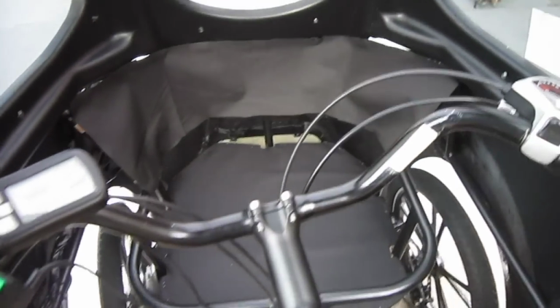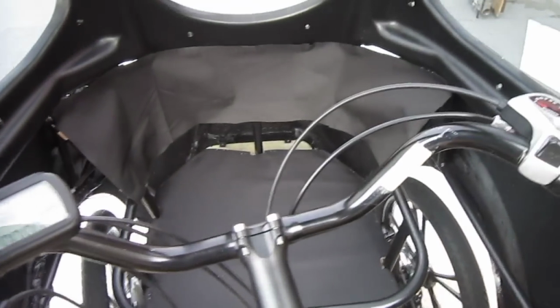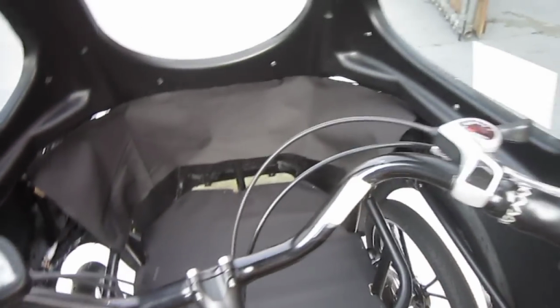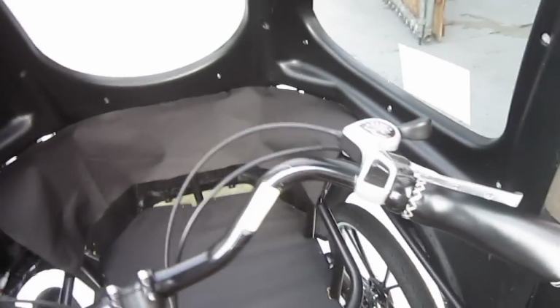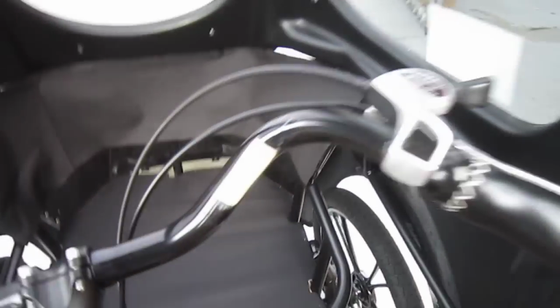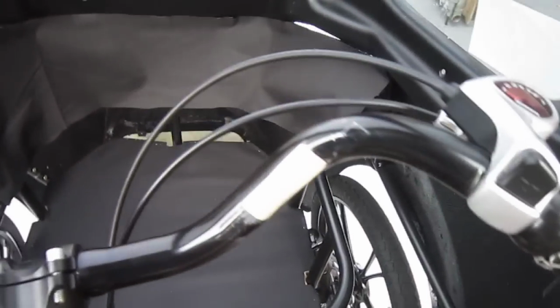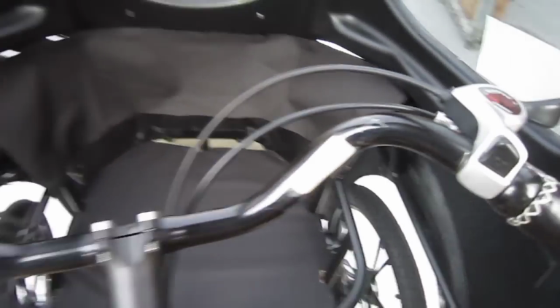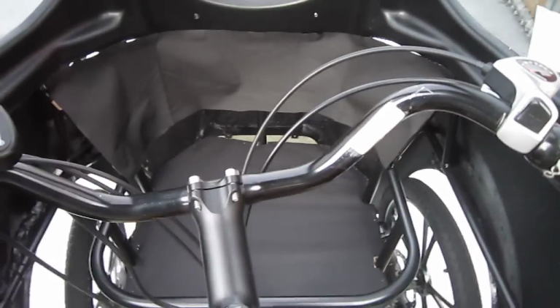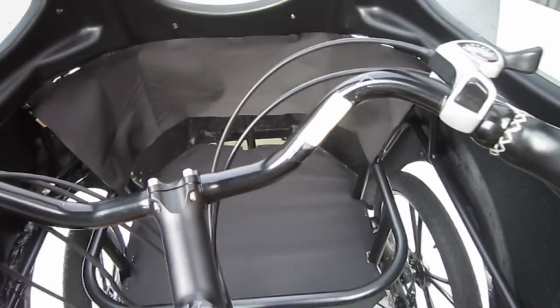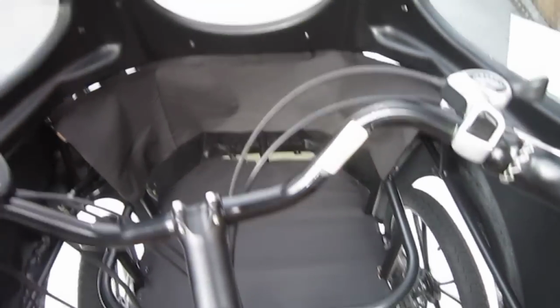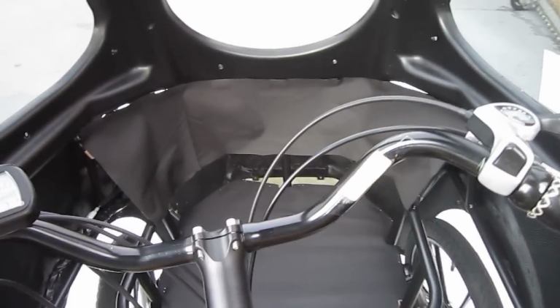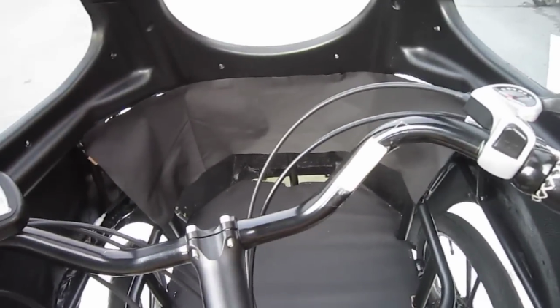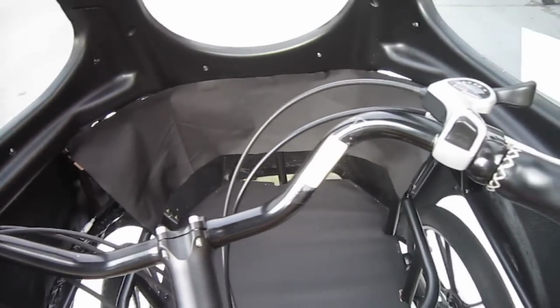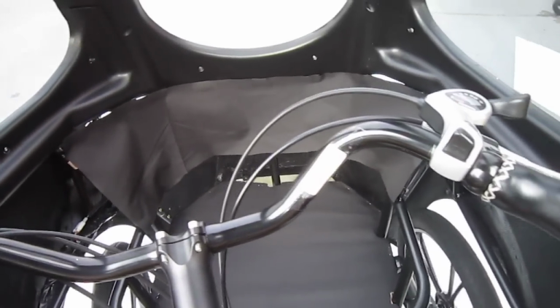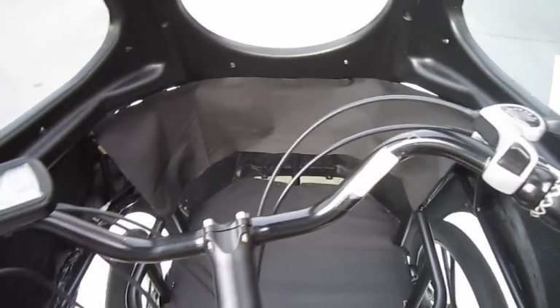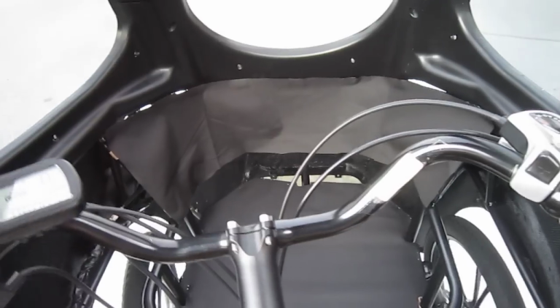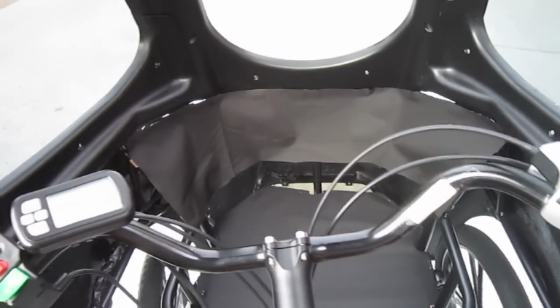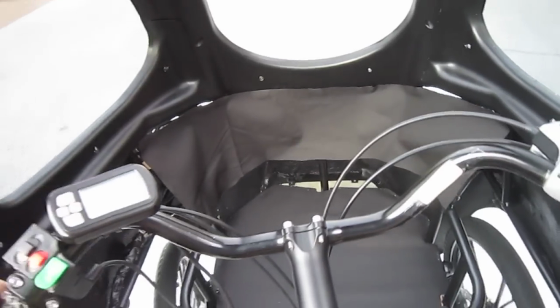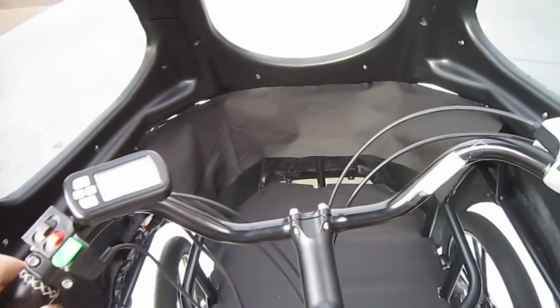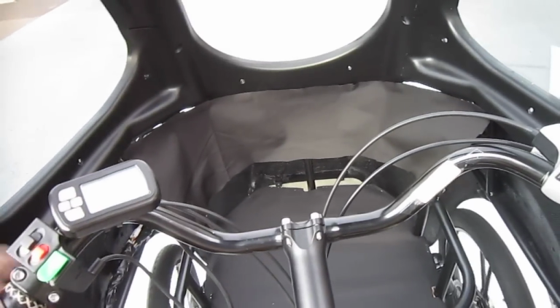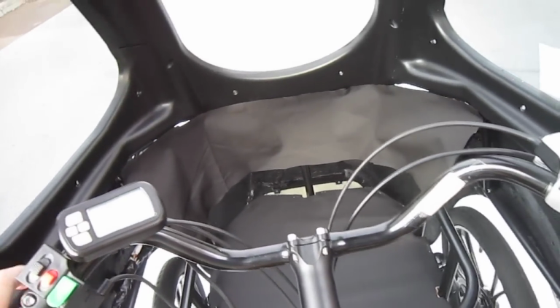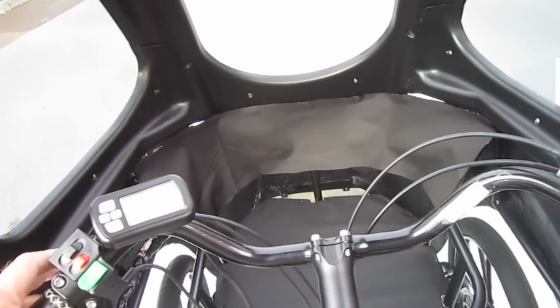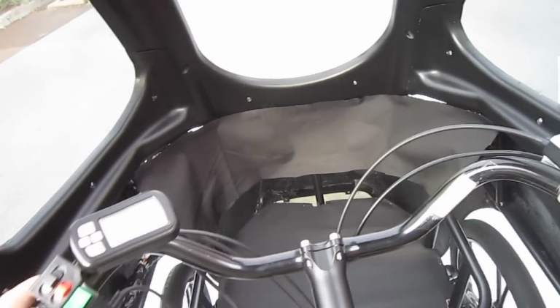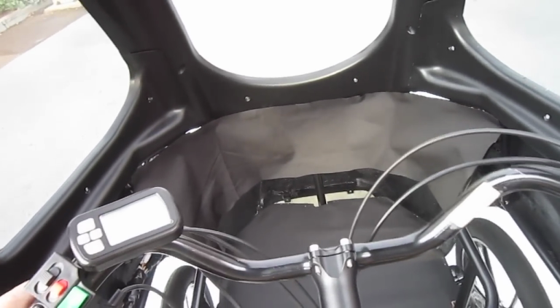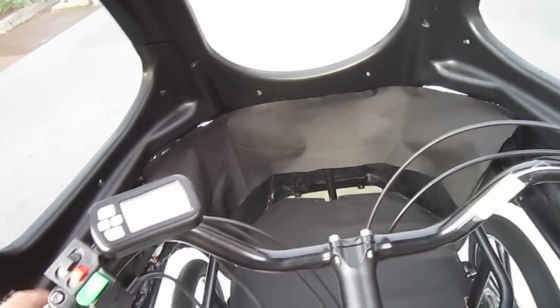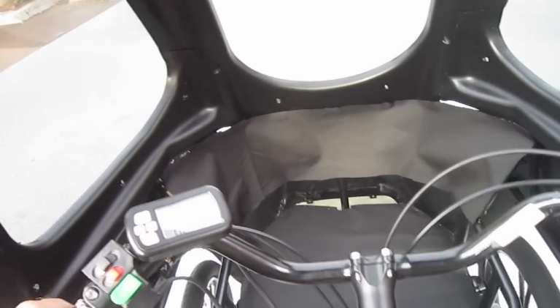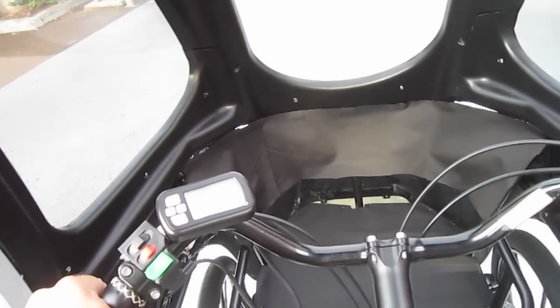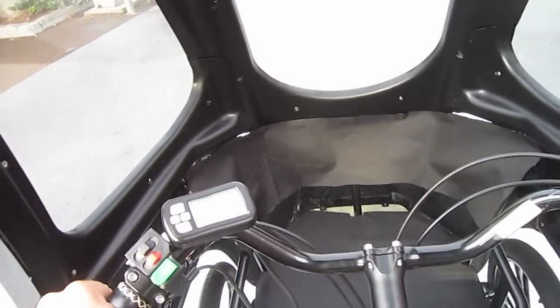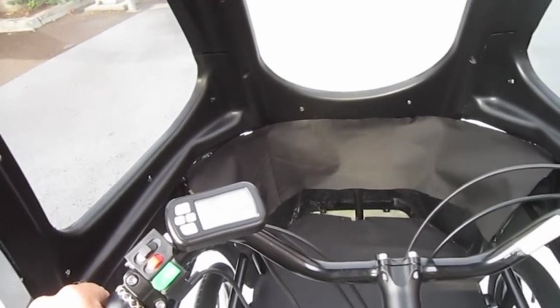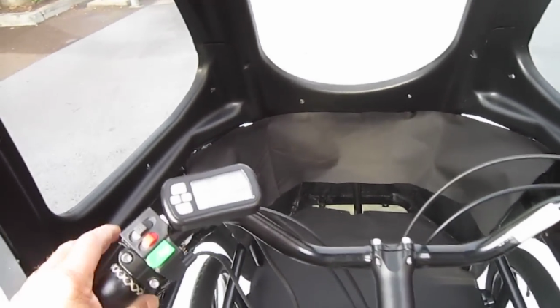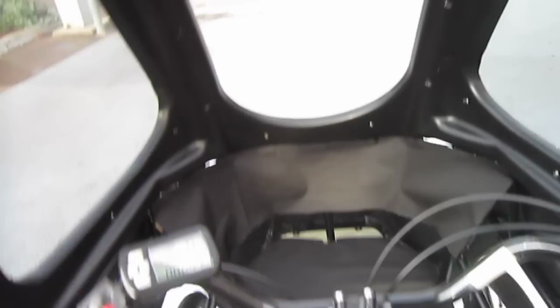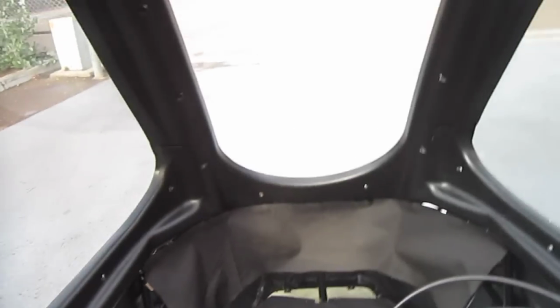So it's a true Pedelec, so once I get going... Do you have the brakes on? Oh, brakes on — I had the emergency brake on. That's what's going on.